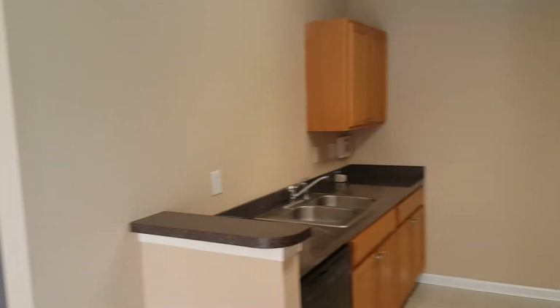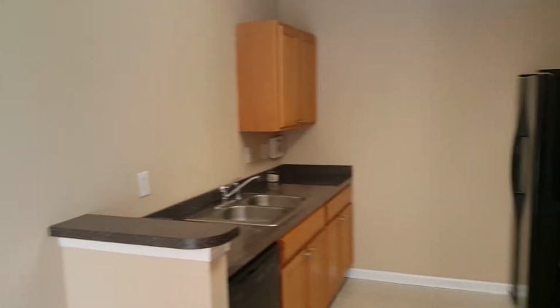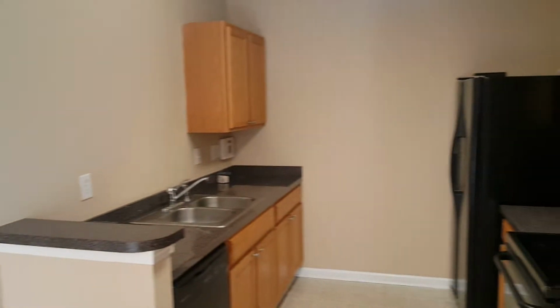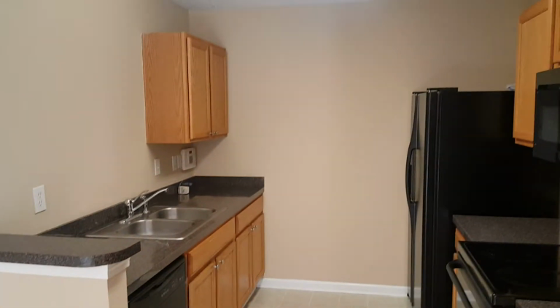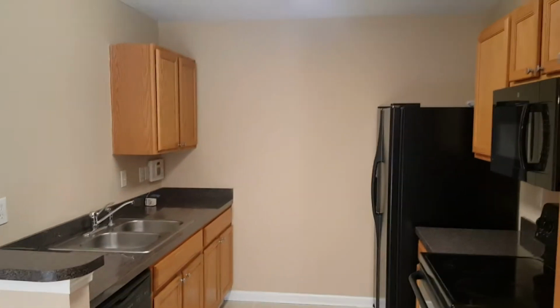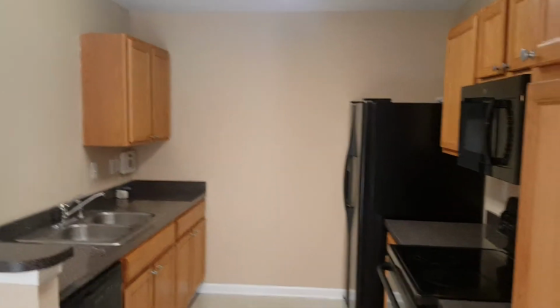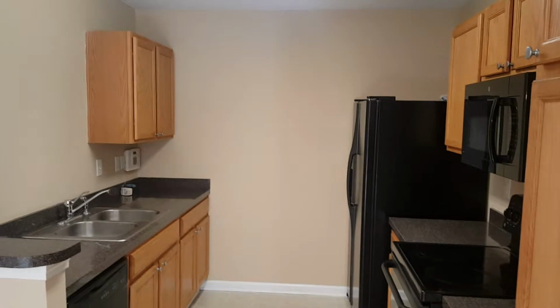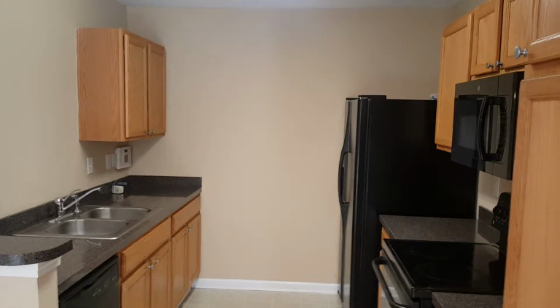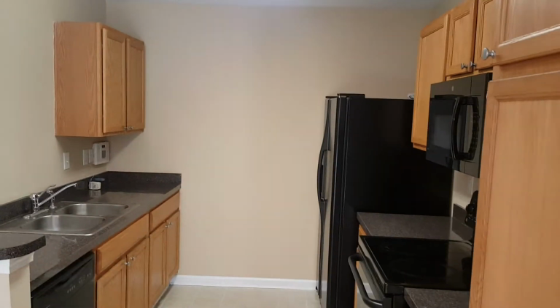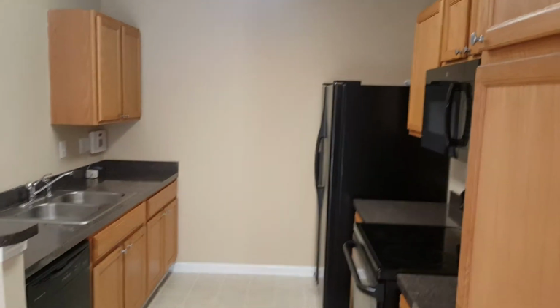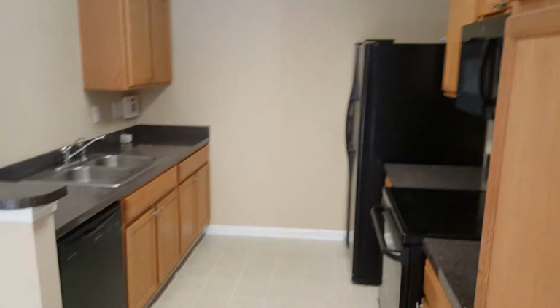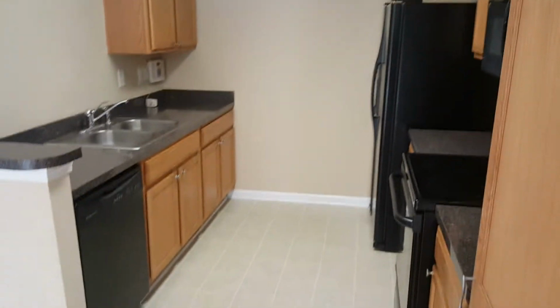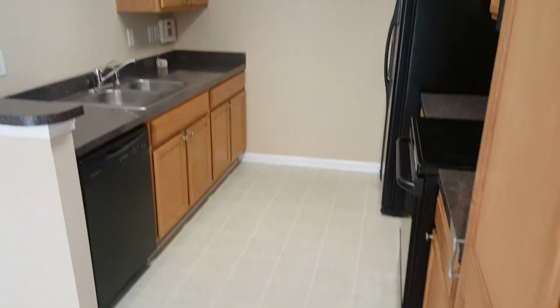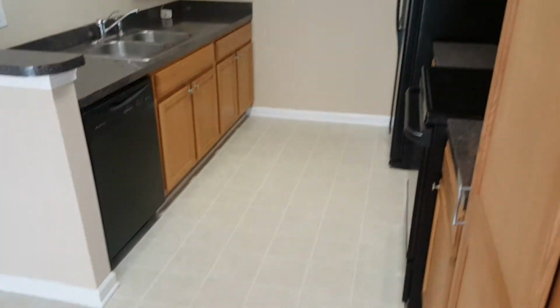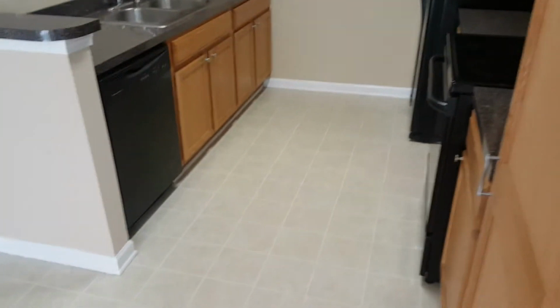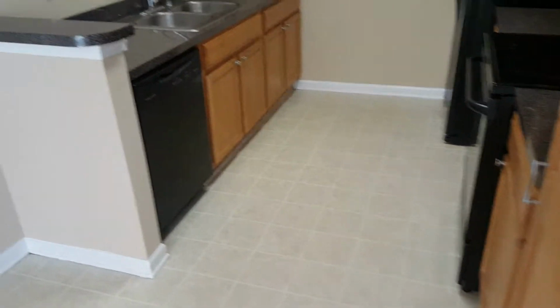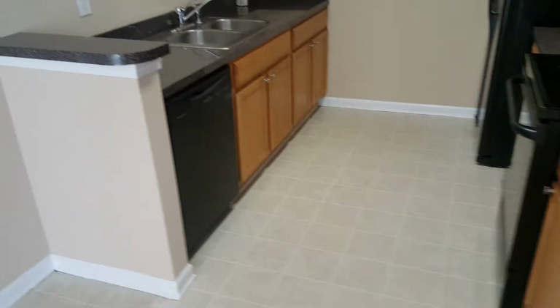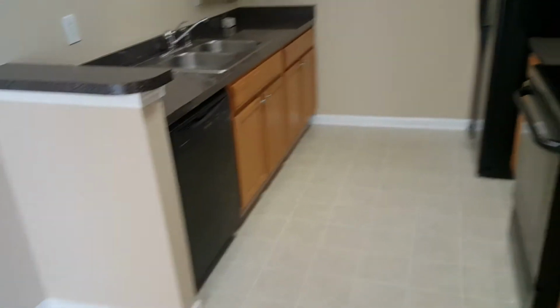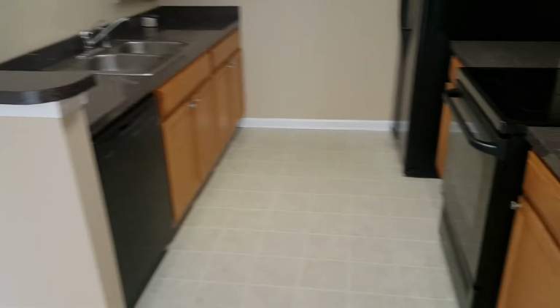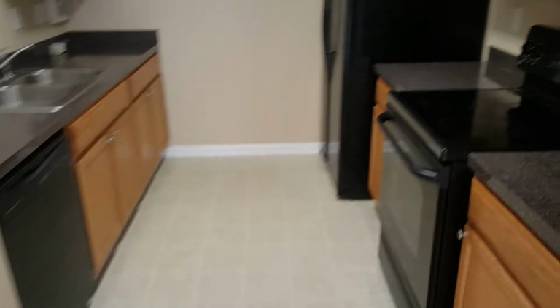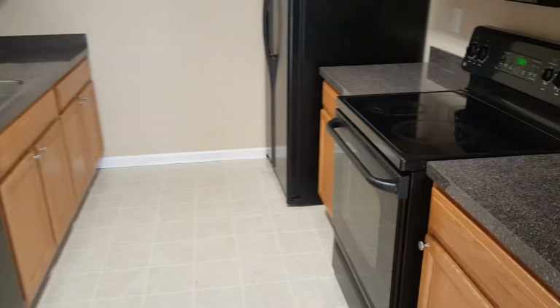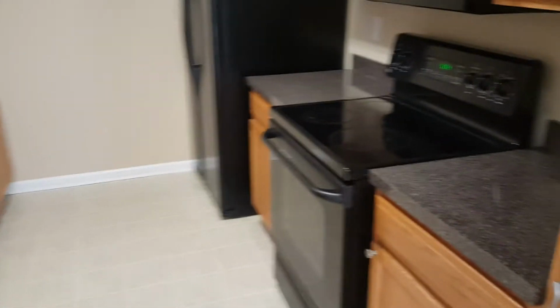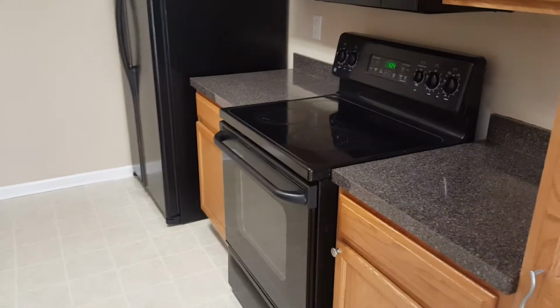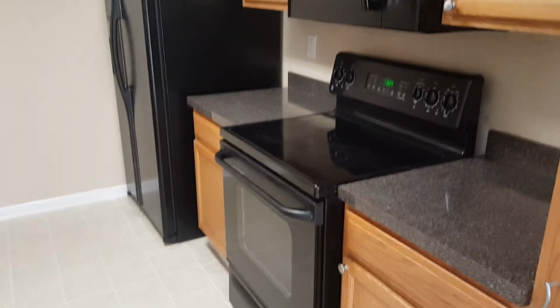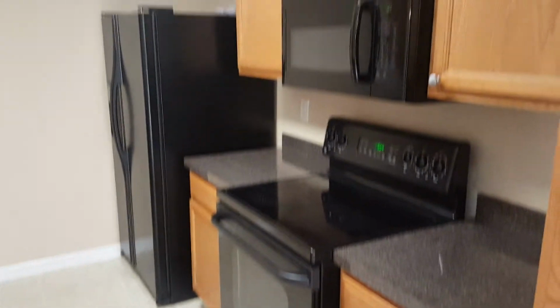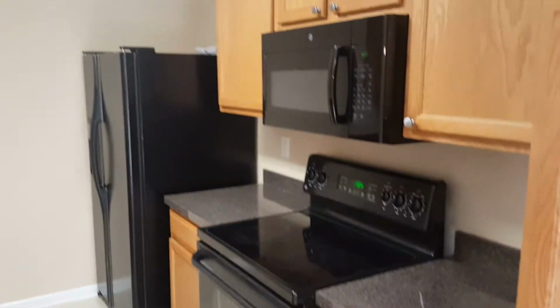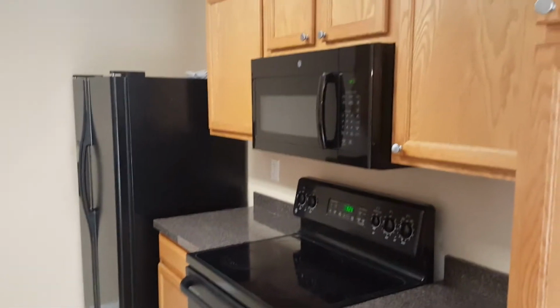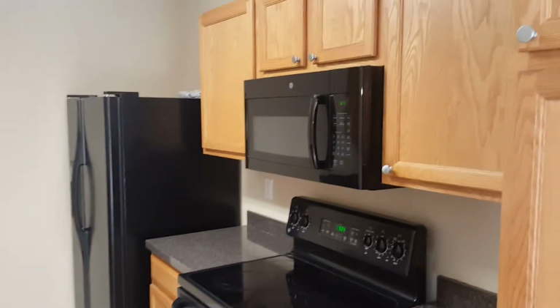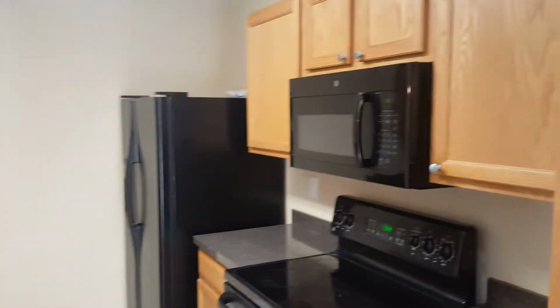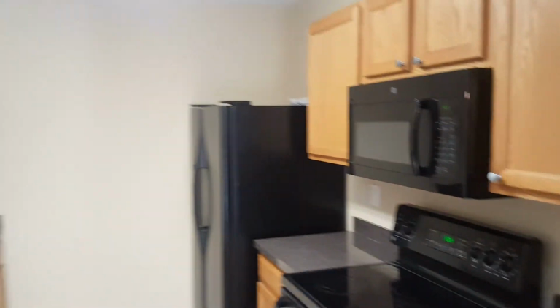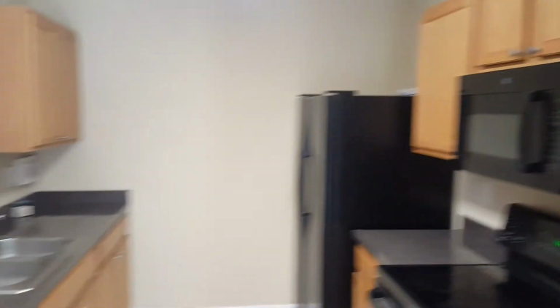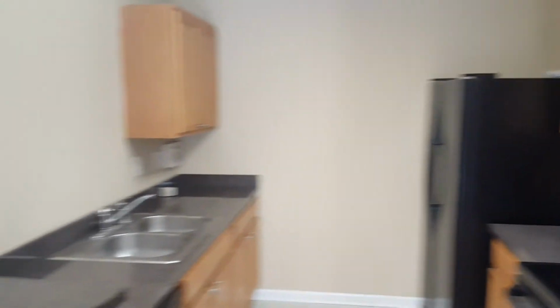Here is the kitchen. You have all black appliances, wood cabinets, a dishwasher, a smooth top stove, refrigerator, and microwave right there.